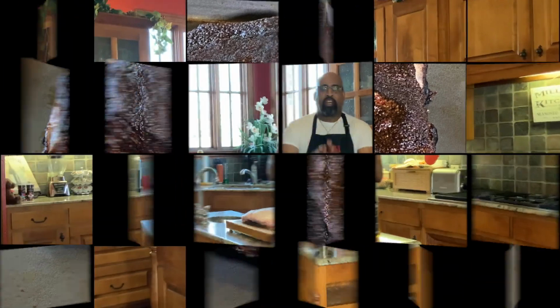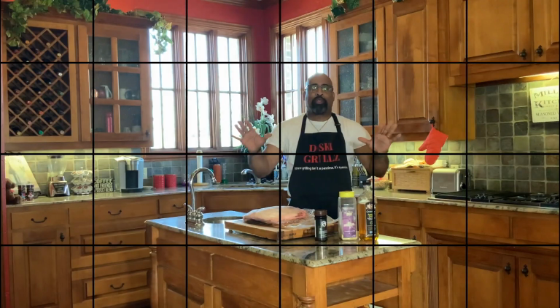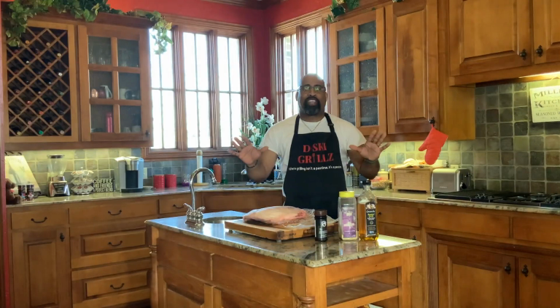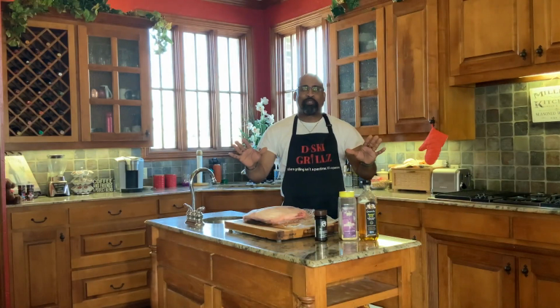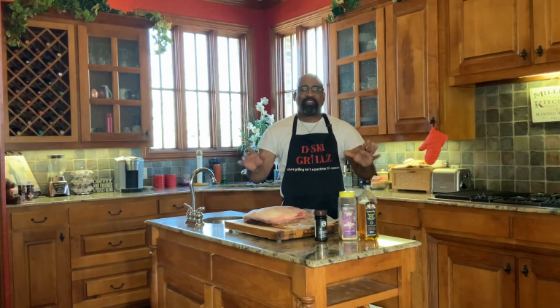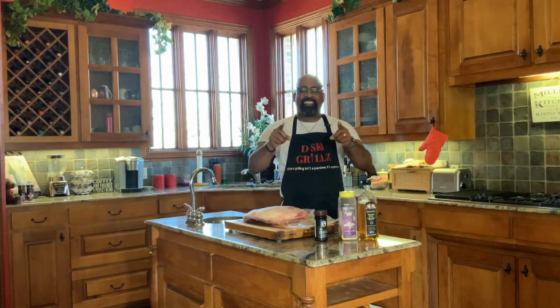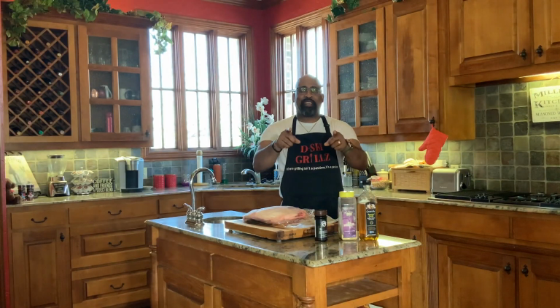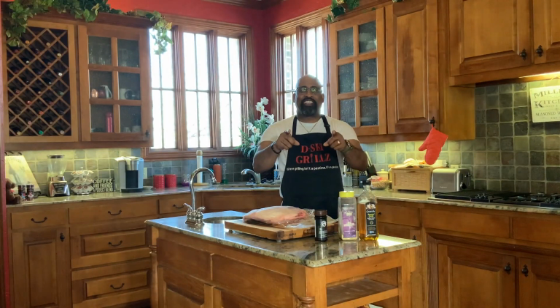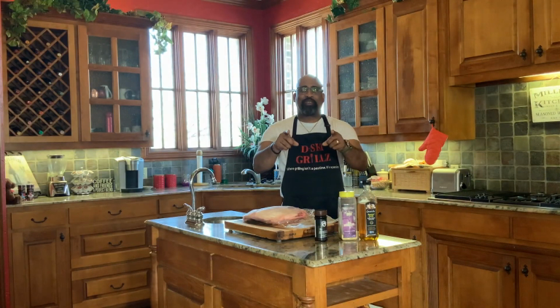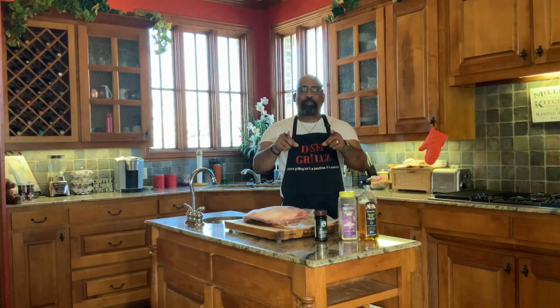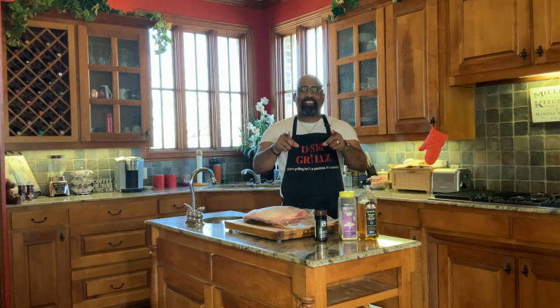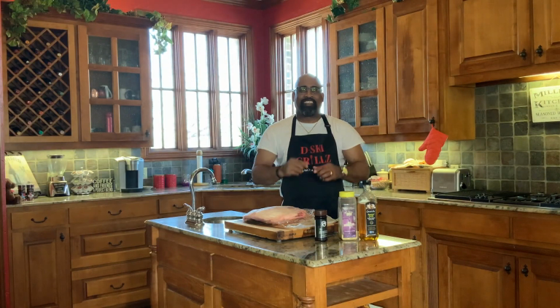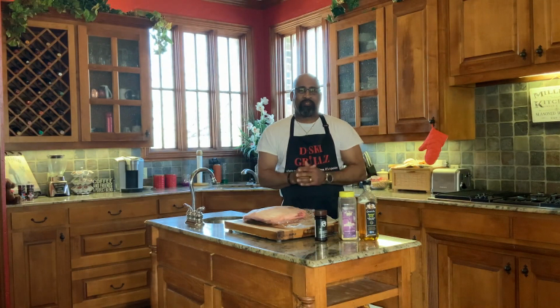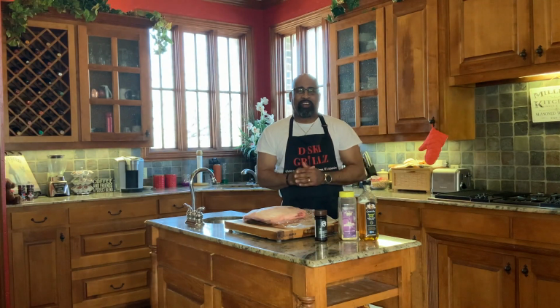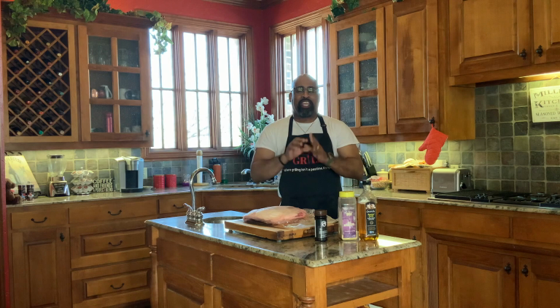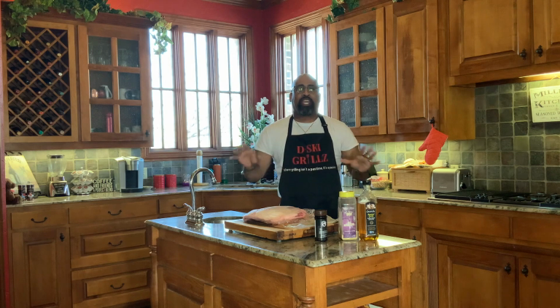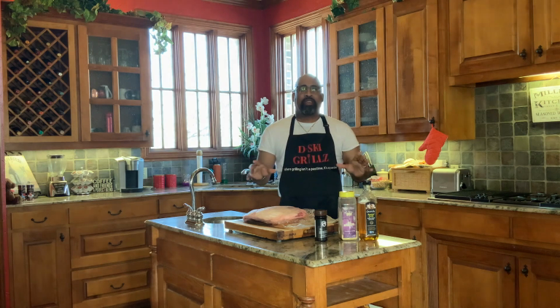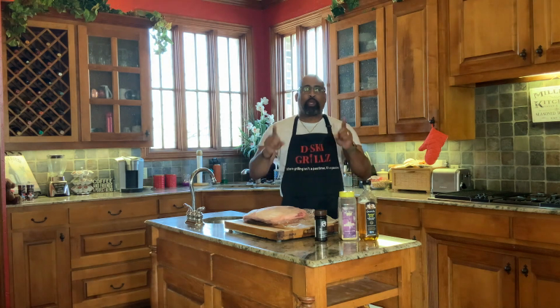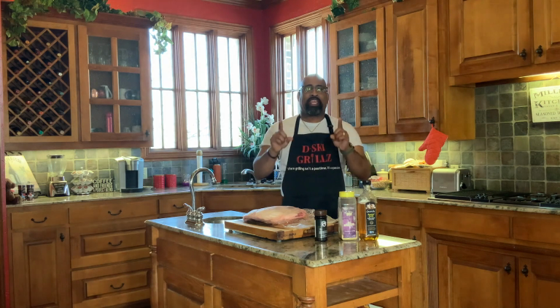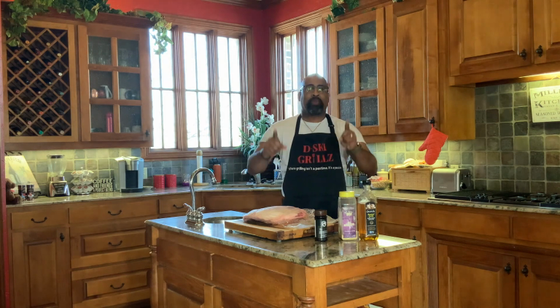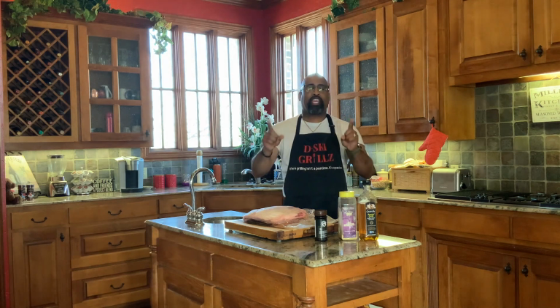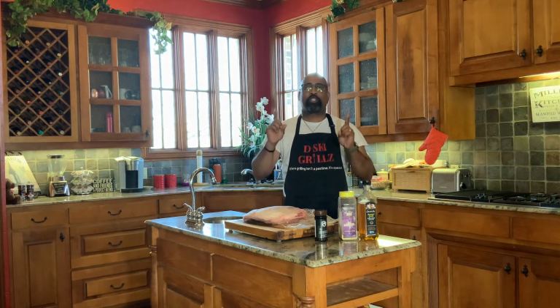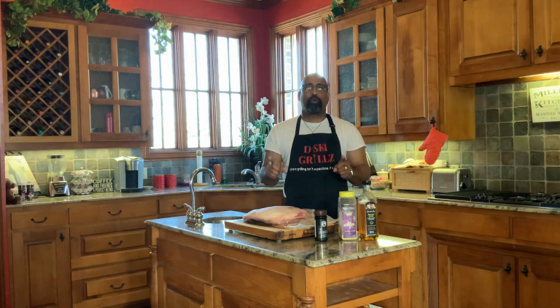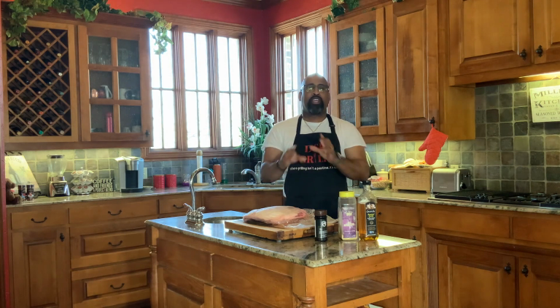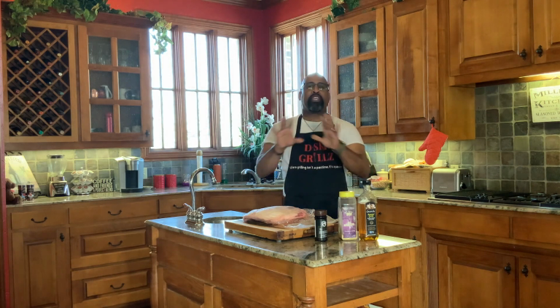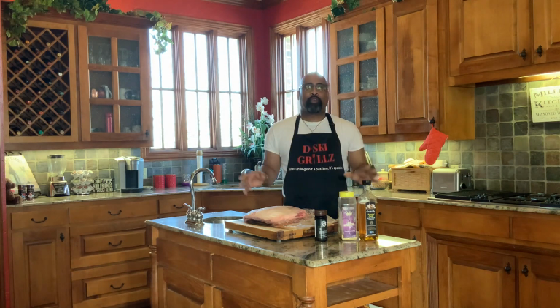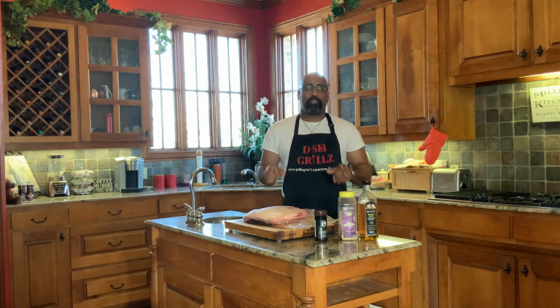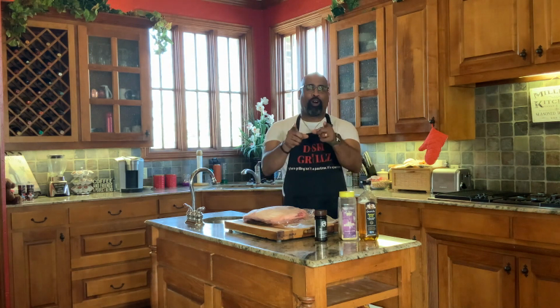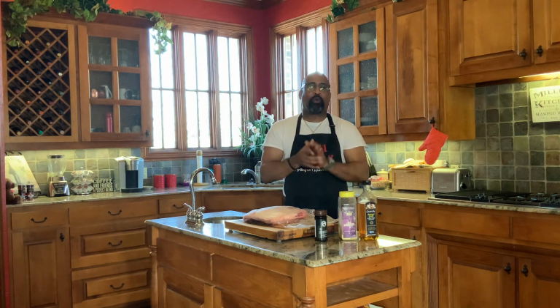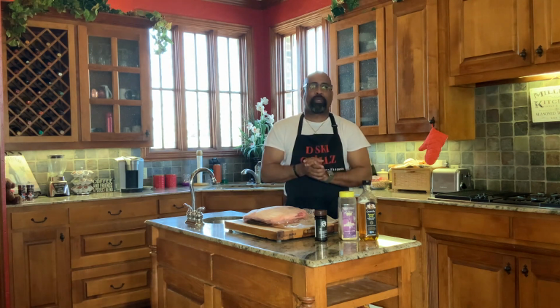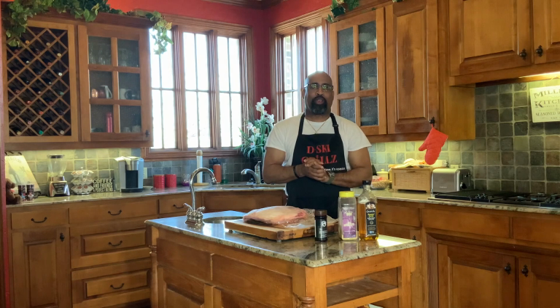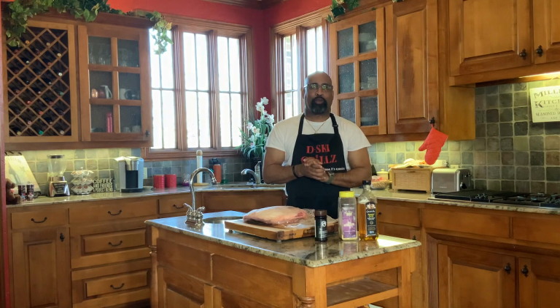How are we doing today, YouTube? D-Ski from D-Ski Grills back with another cooking video. And today we are making hickory smoked beef ribs on the Weber Summit Charcoal Grill.